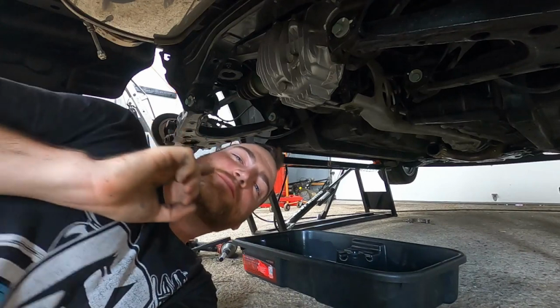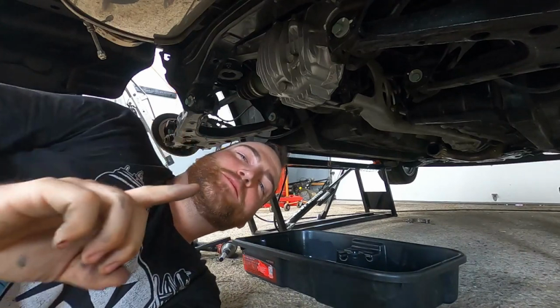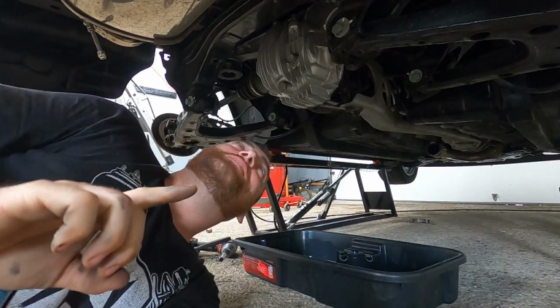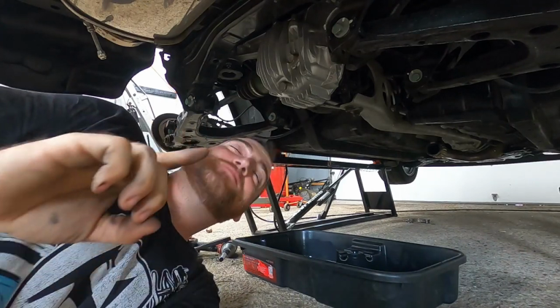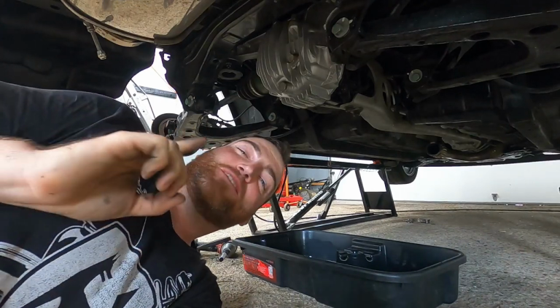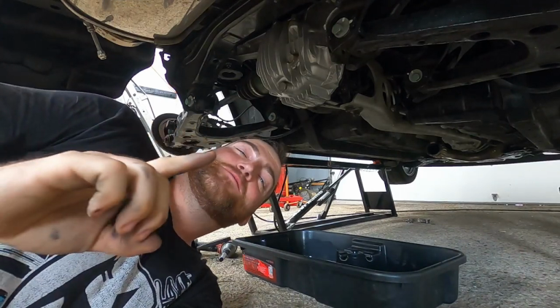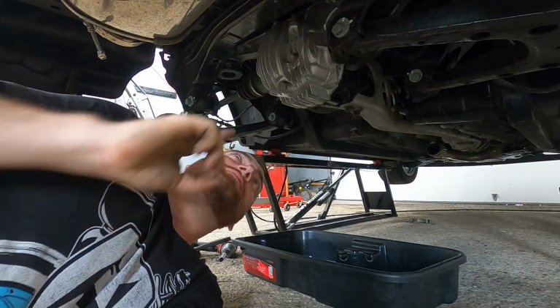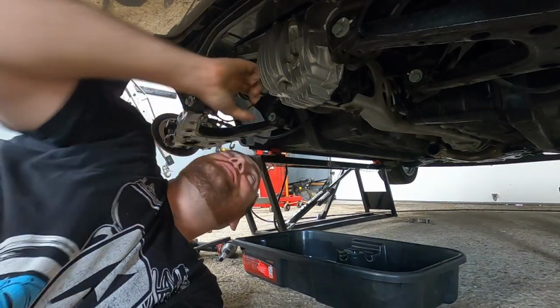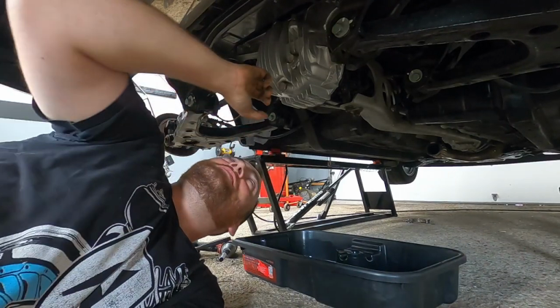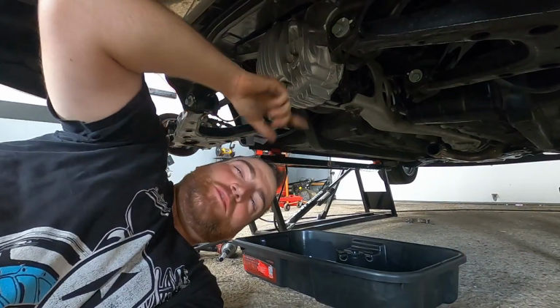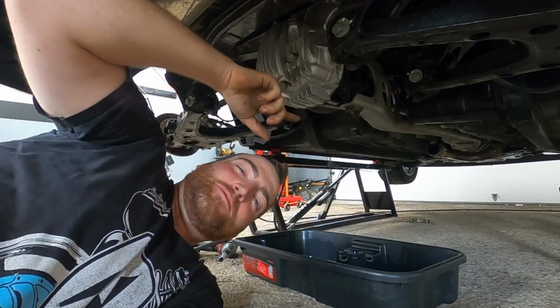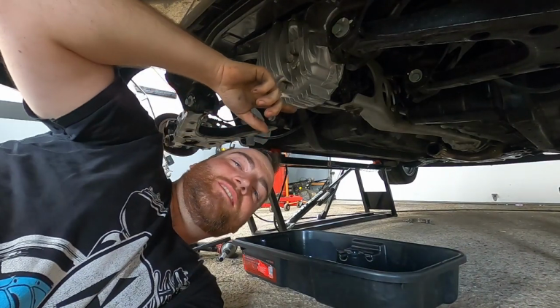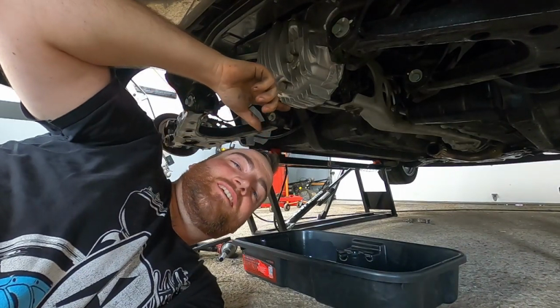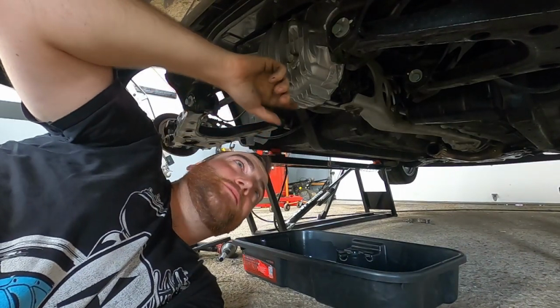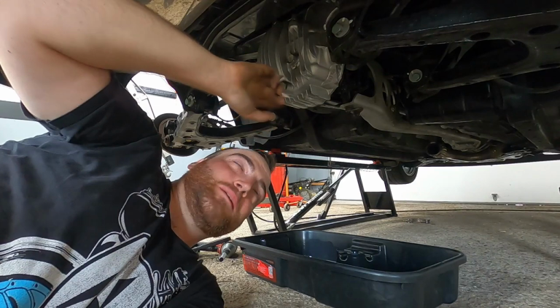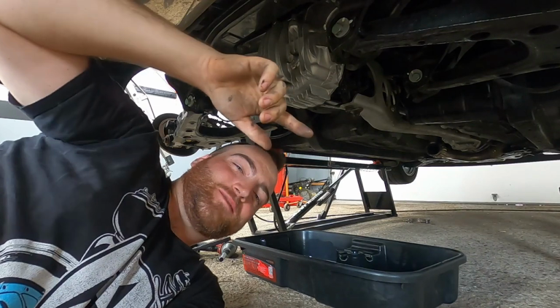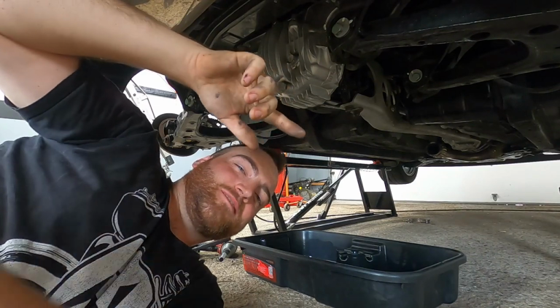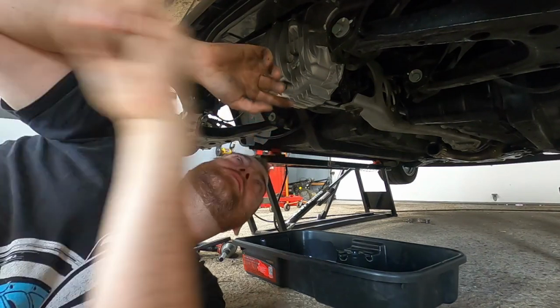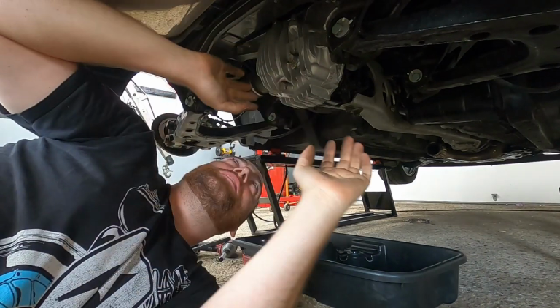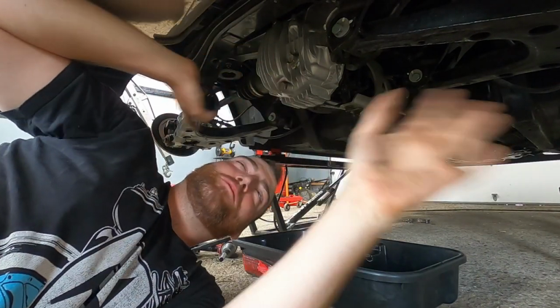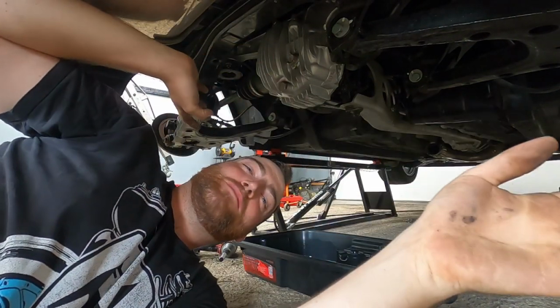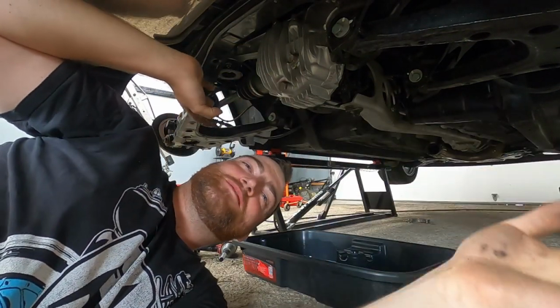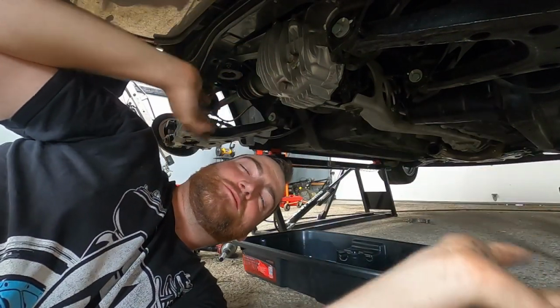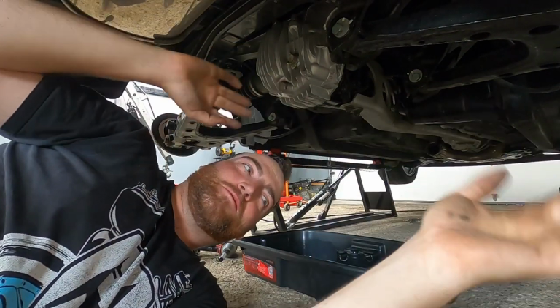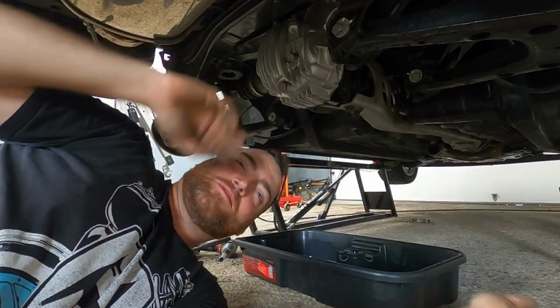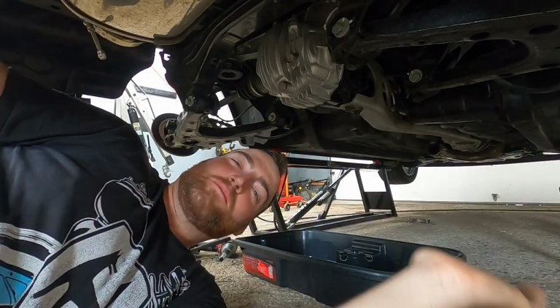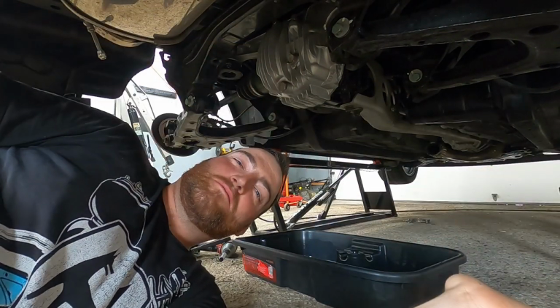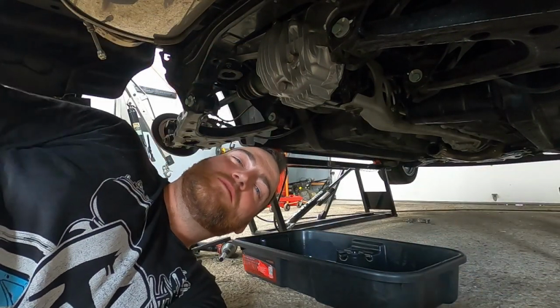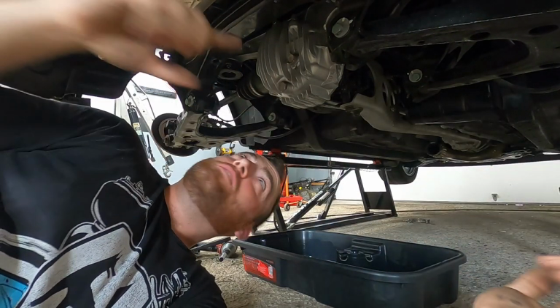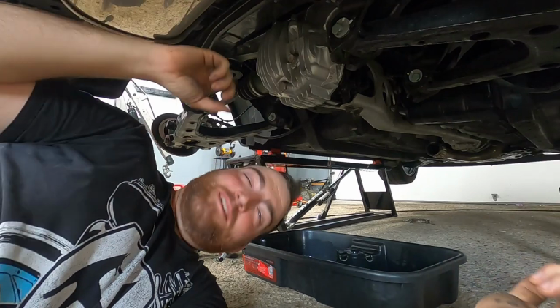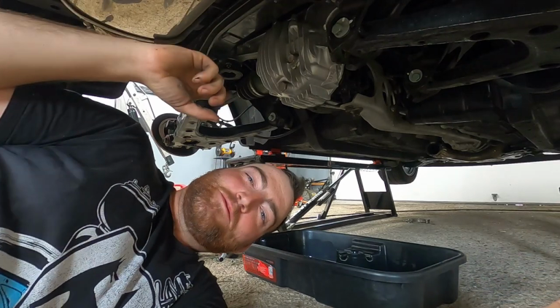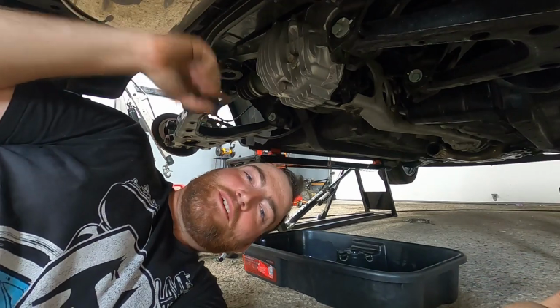Before you take the axles out — I almost forgot this — drain the diff fluid. Otherwise, when you pop the axles out it might not flow yet, but the second you start to lower it you're going to make a mess everywhere. So I'm going to do that right now.